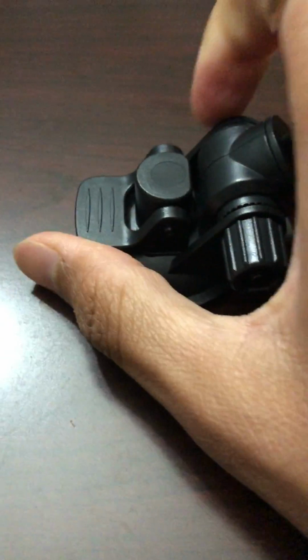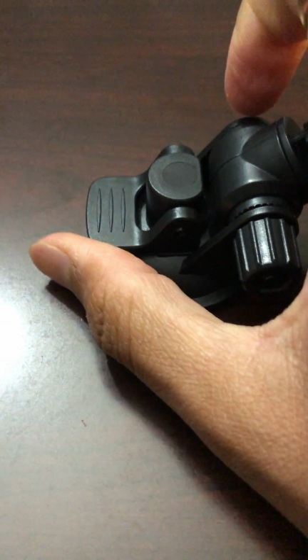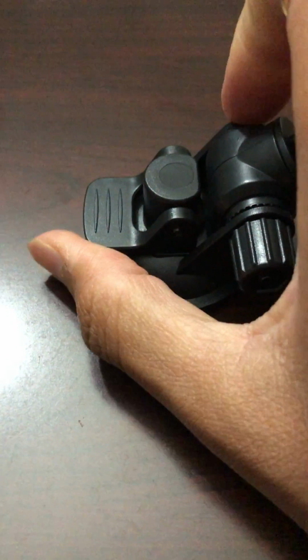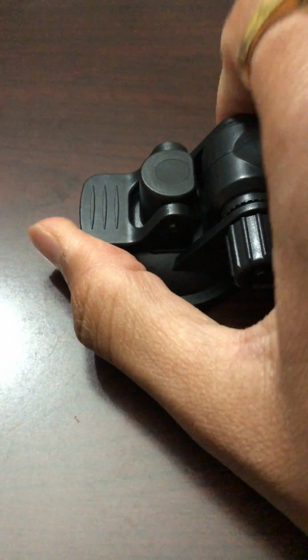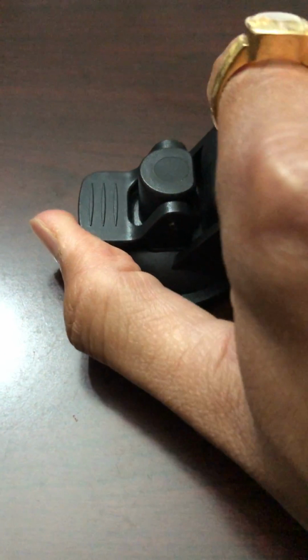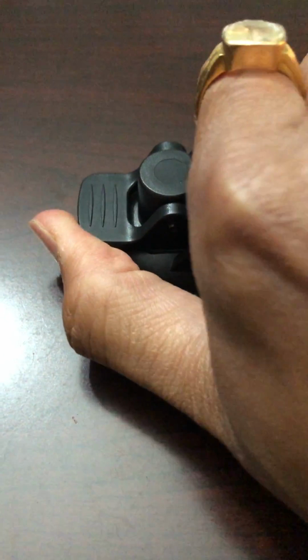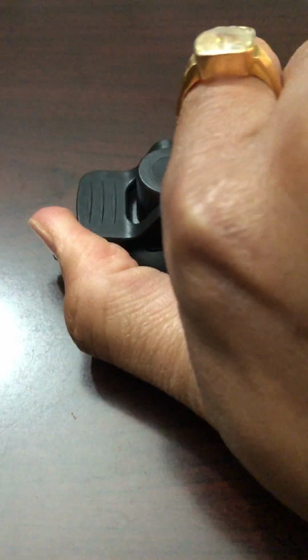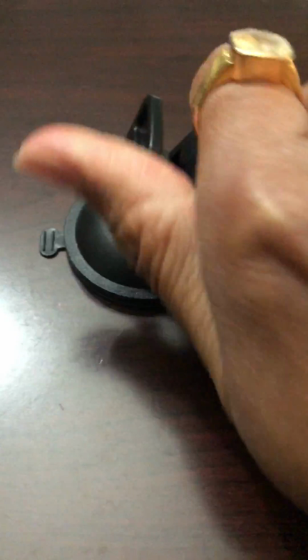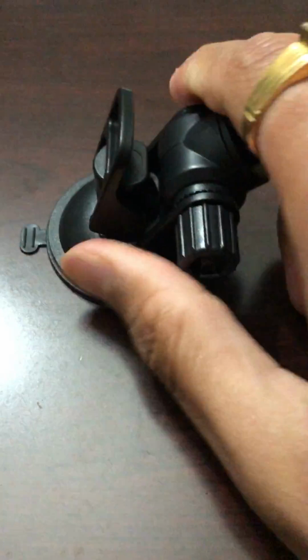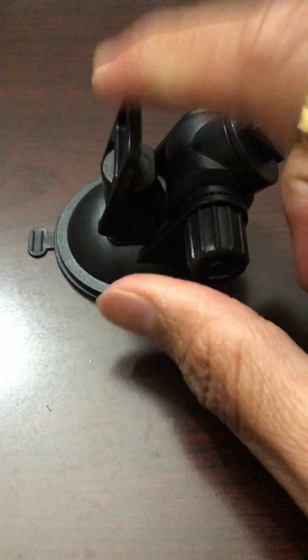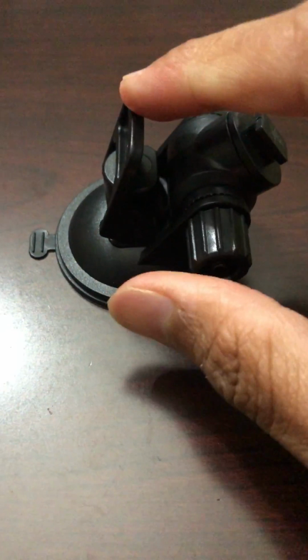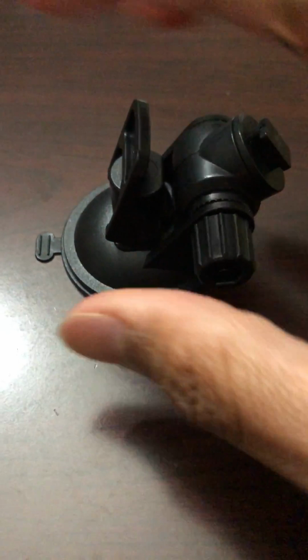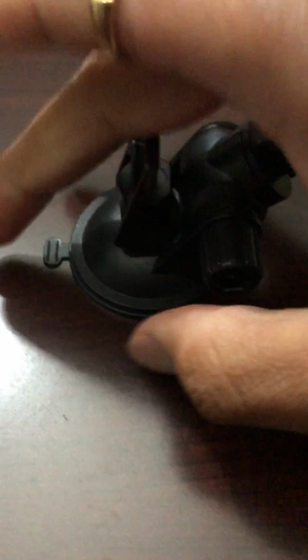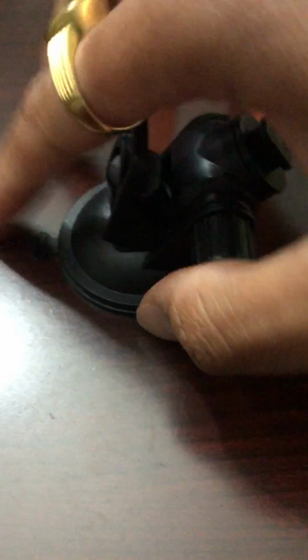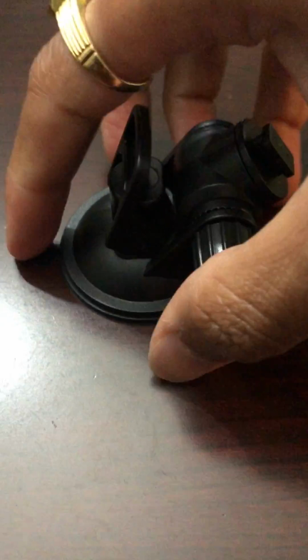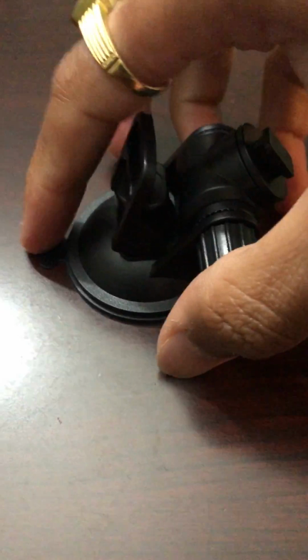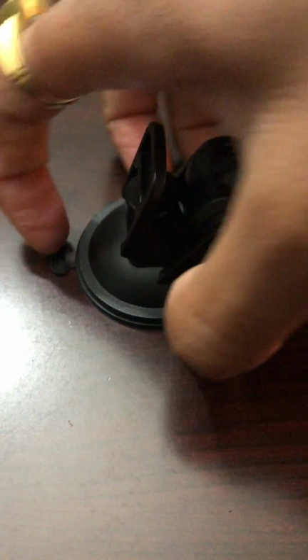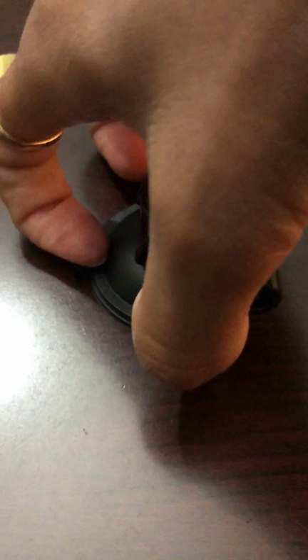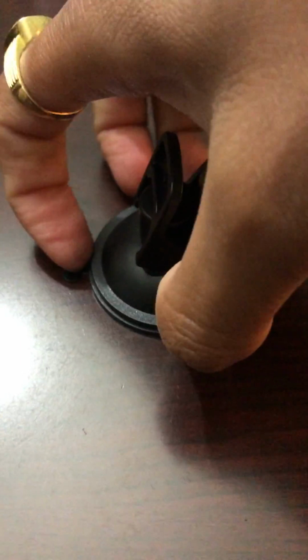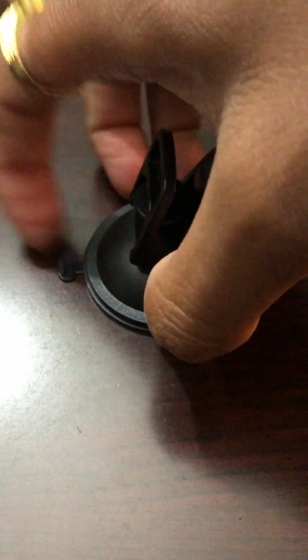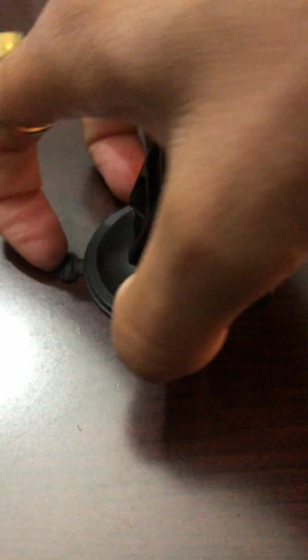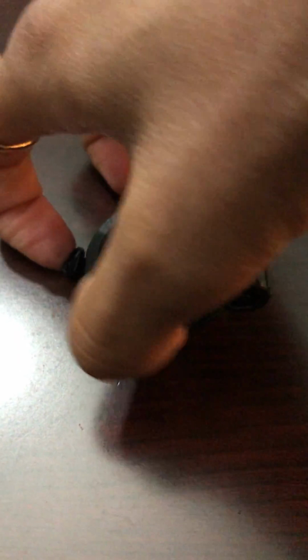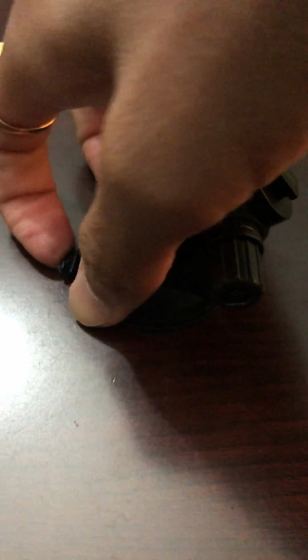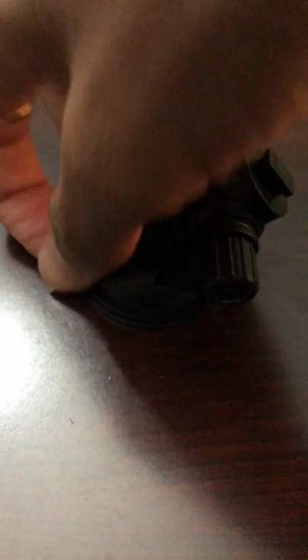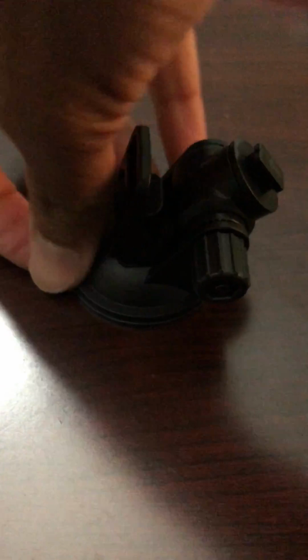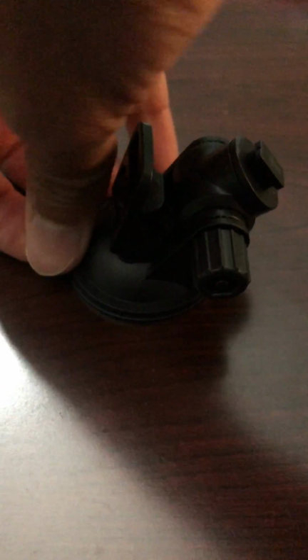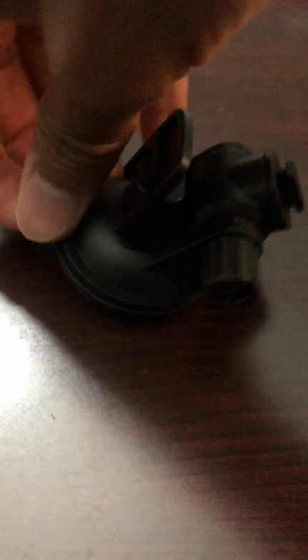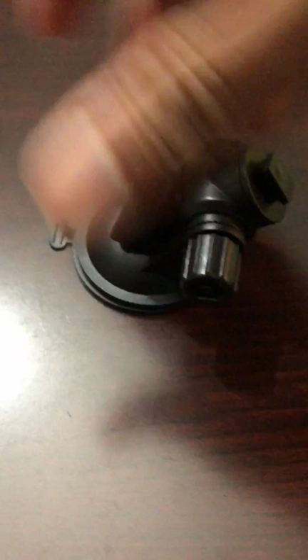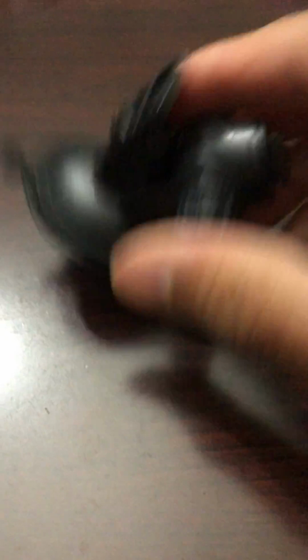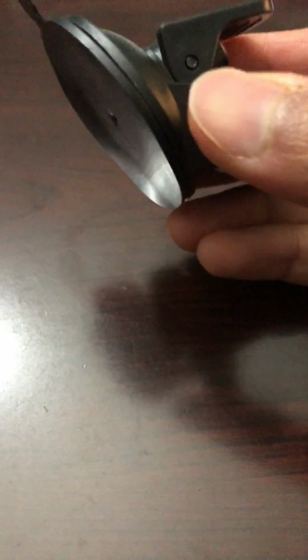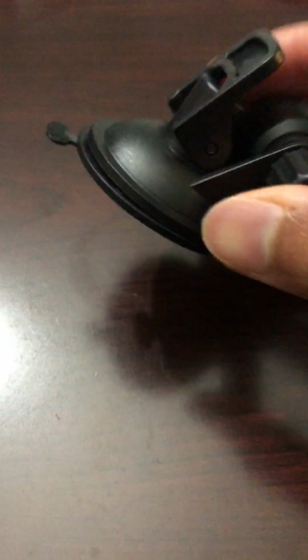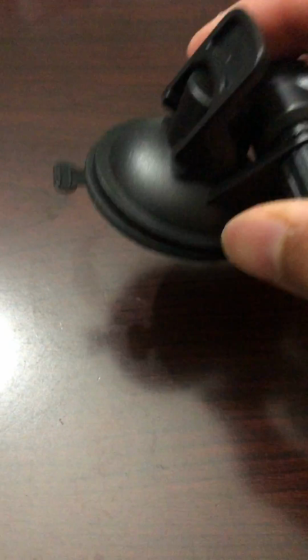To unlock it, simply move this latch up and then pull this tab up to let the air suction go, and then you can take it out.